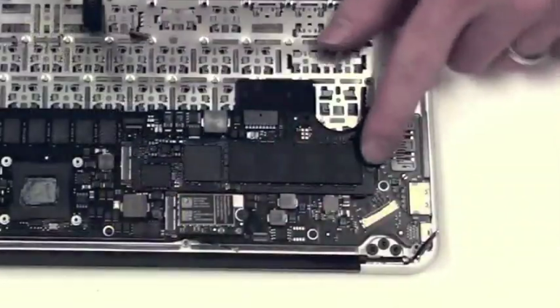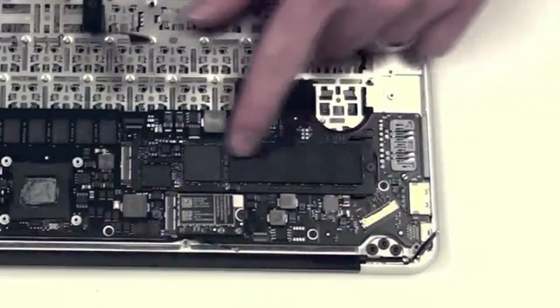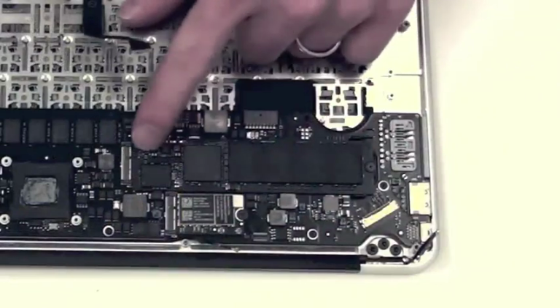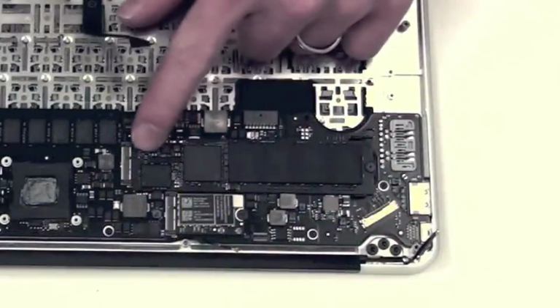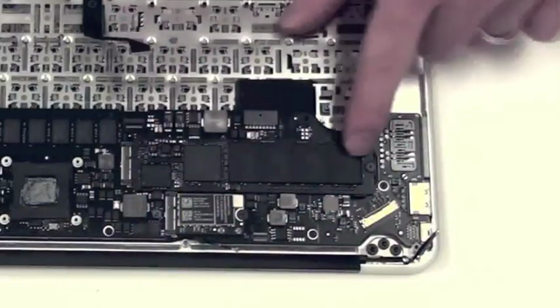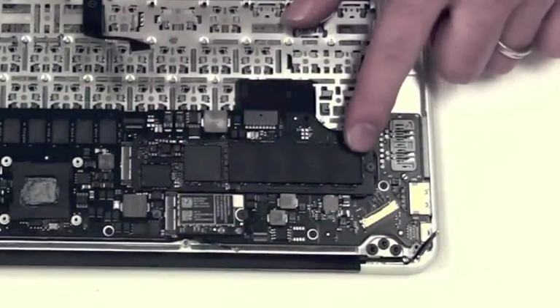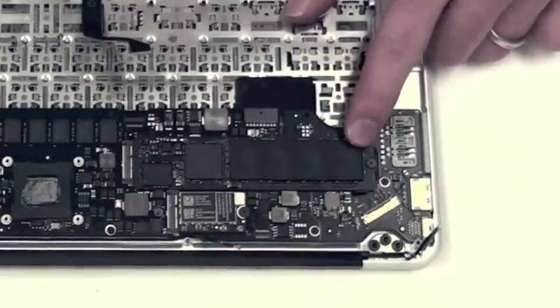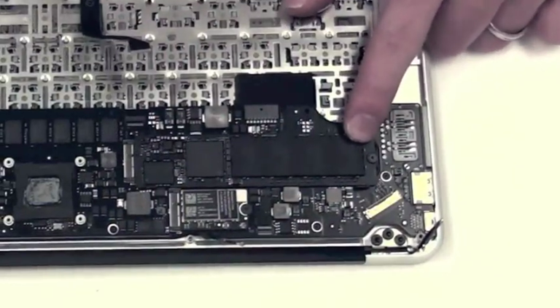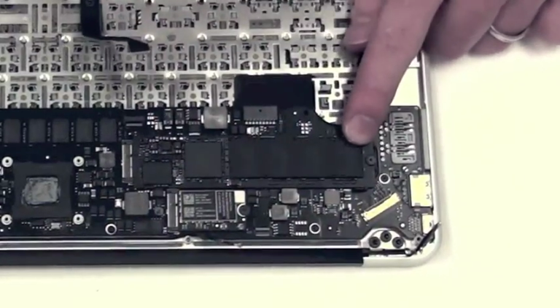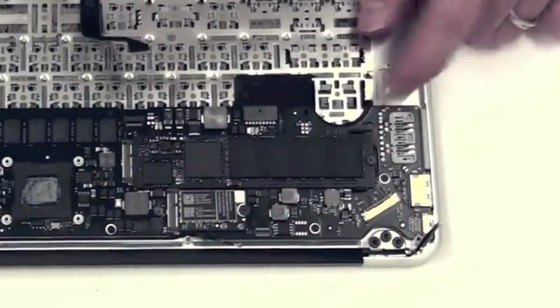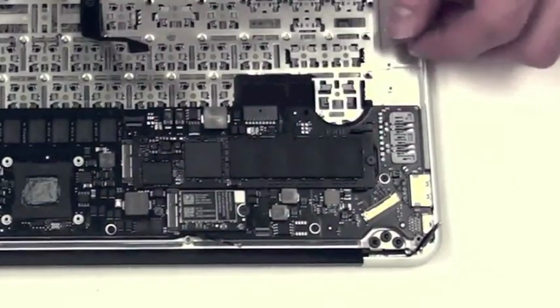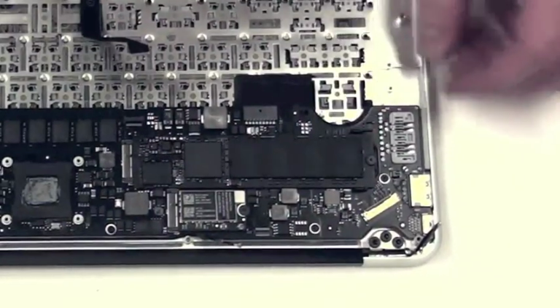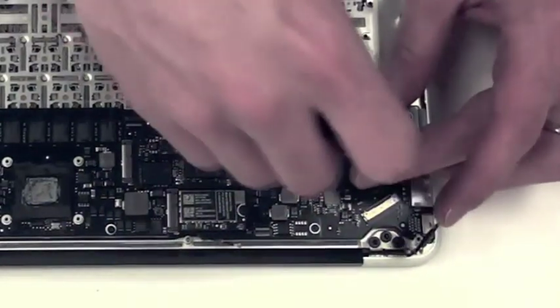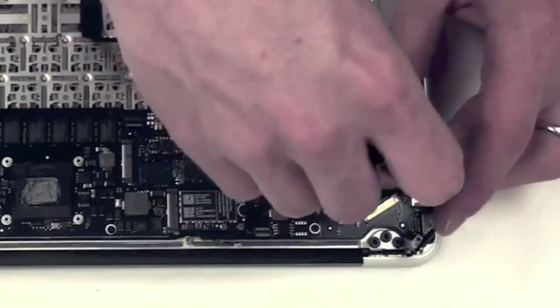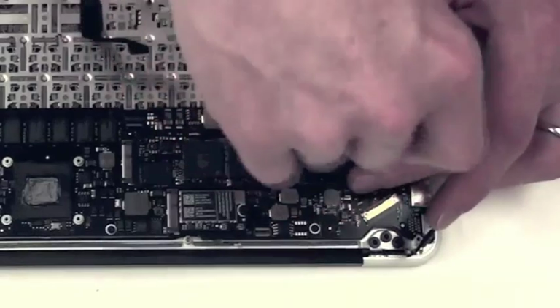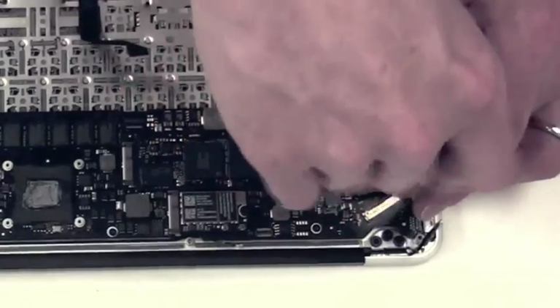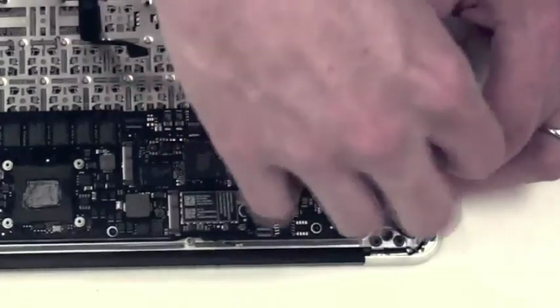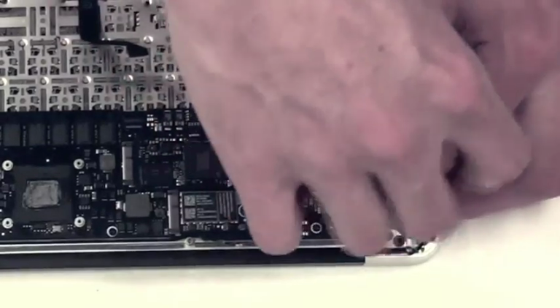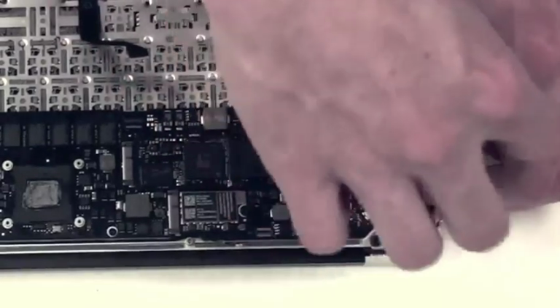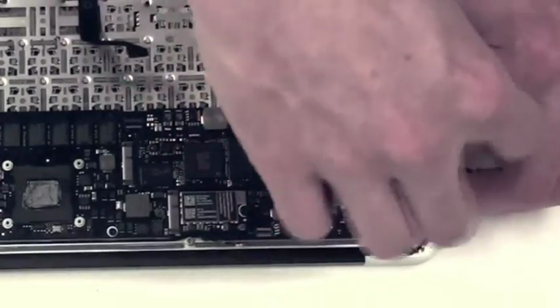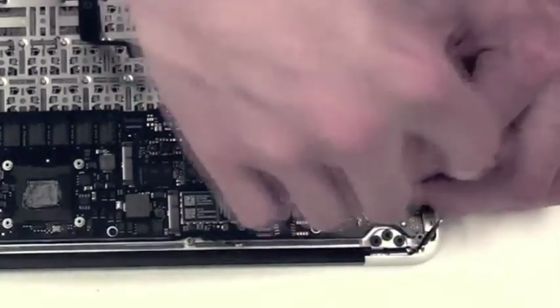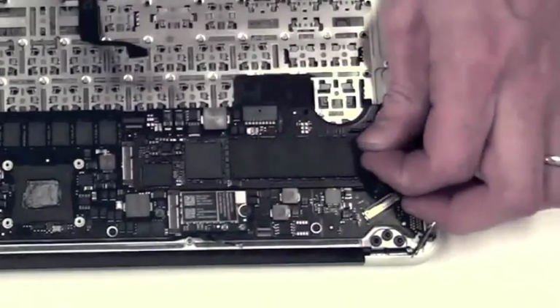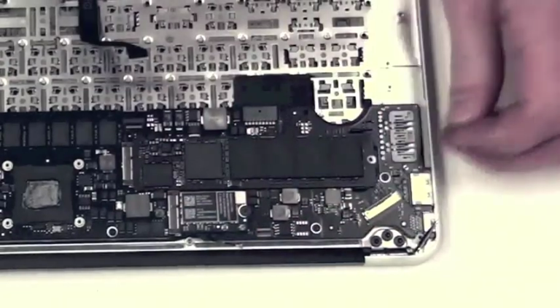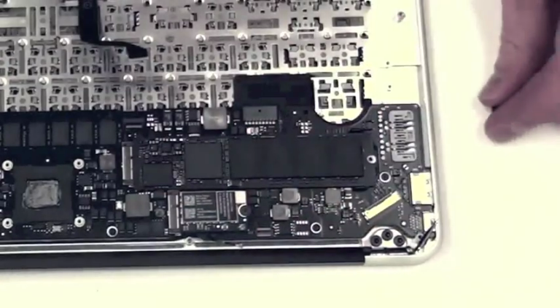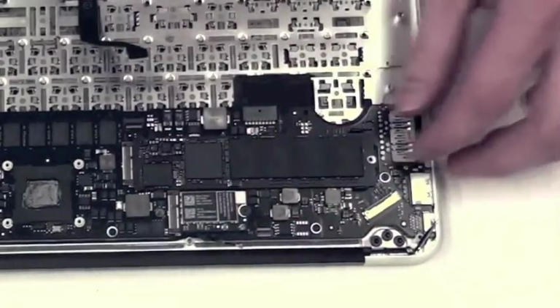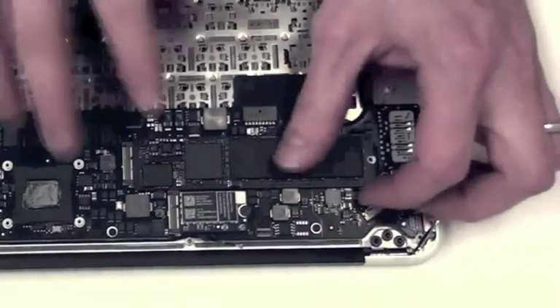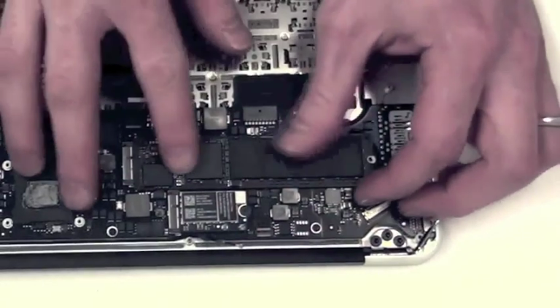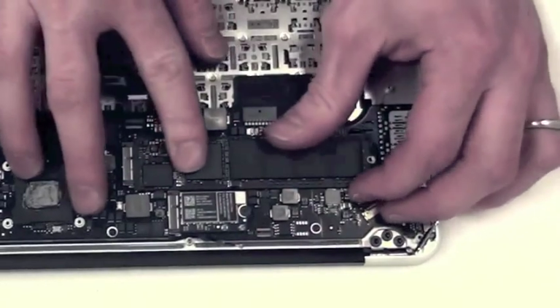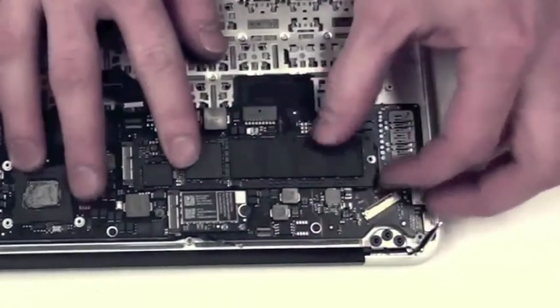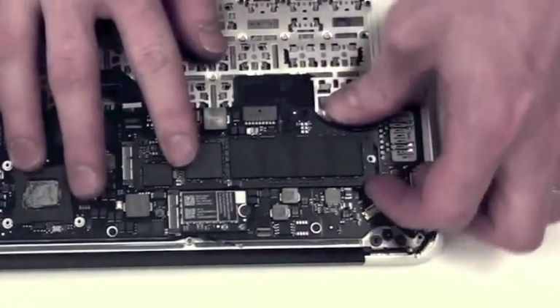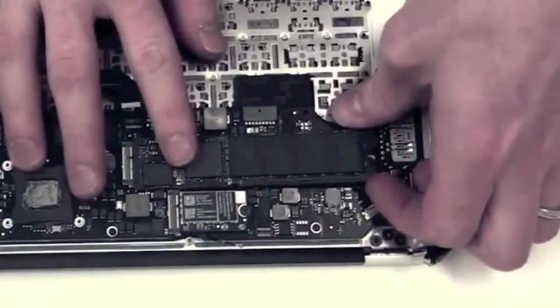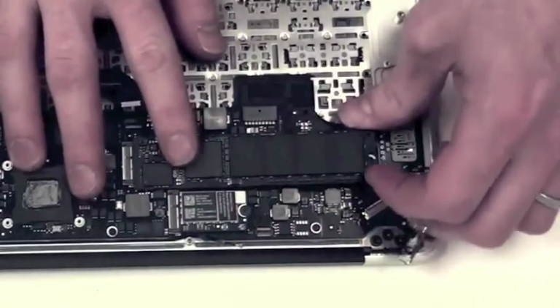Now to remove the flash memory storage board. The new MacBook Airs have removable flash memory sticks — they use these instead of hard drives. Remove the T5 screw and then gently slide it out of place.